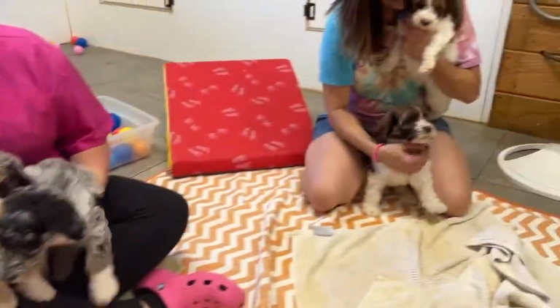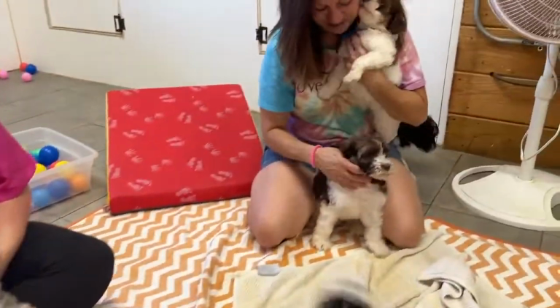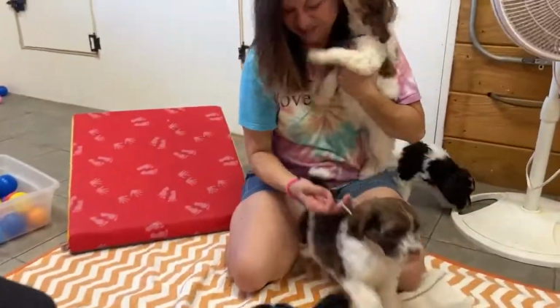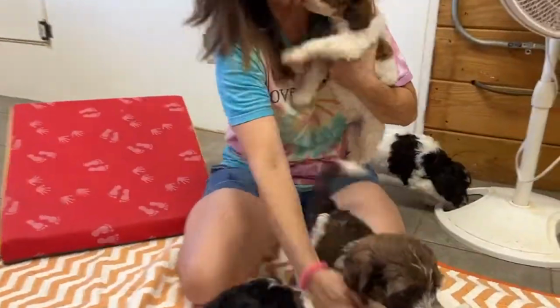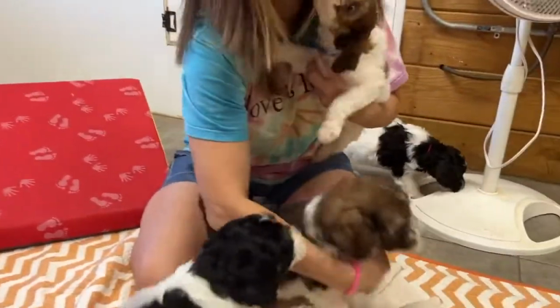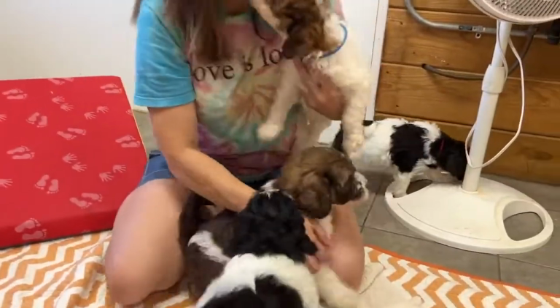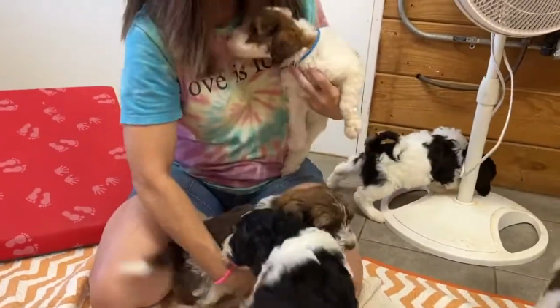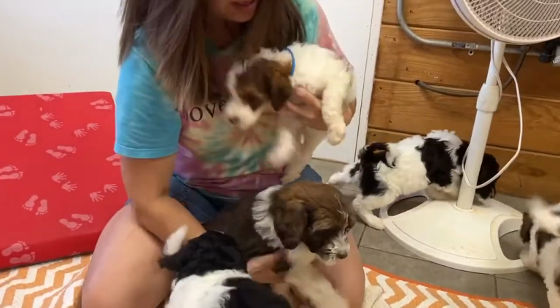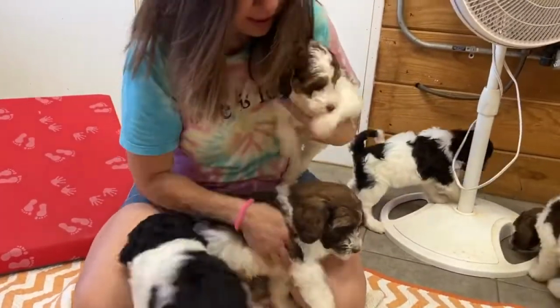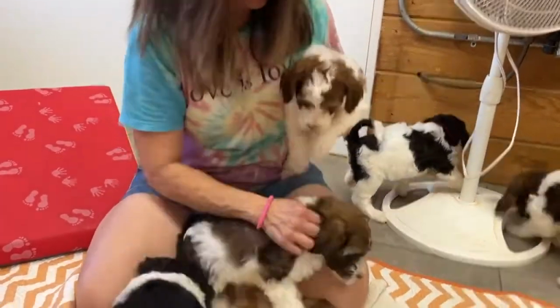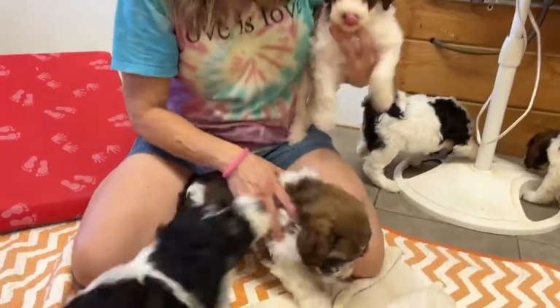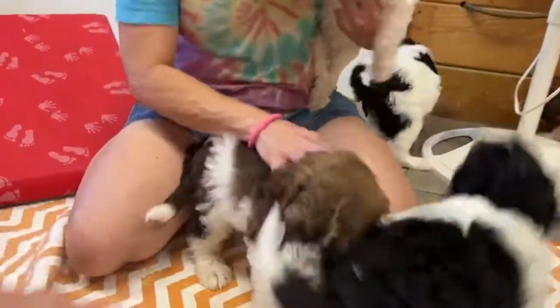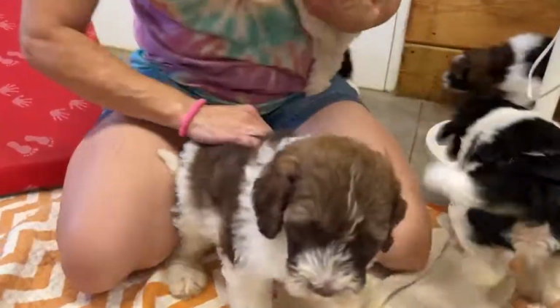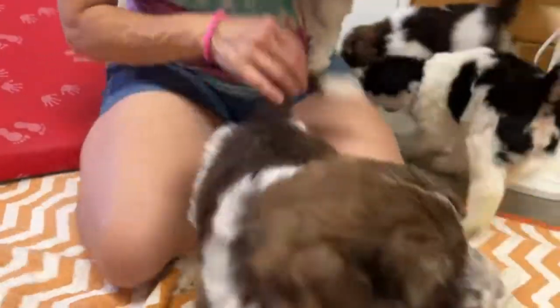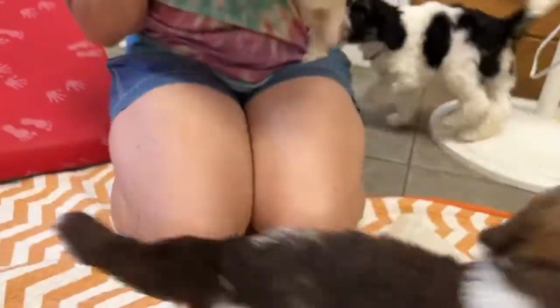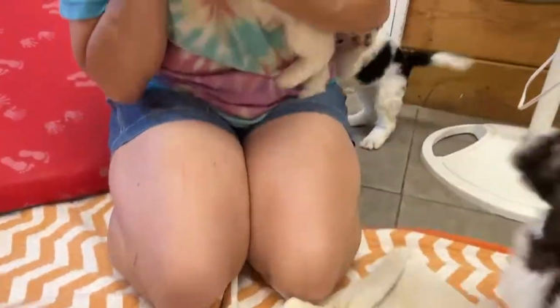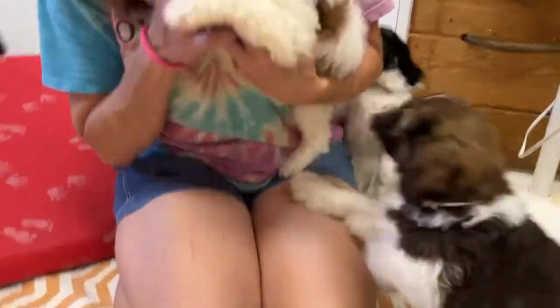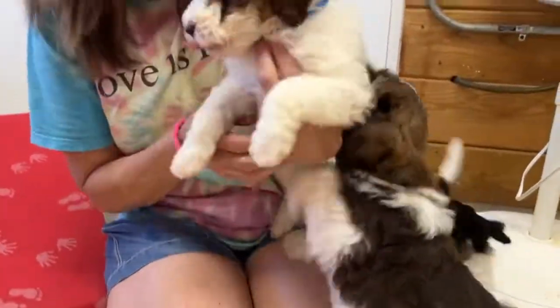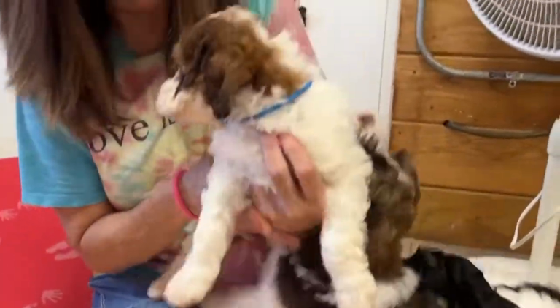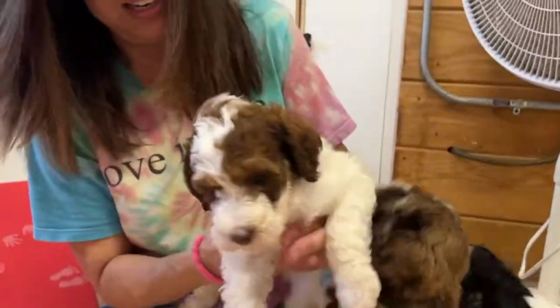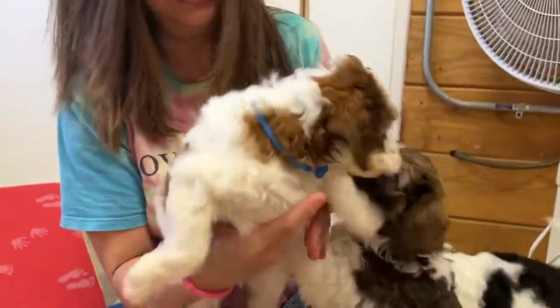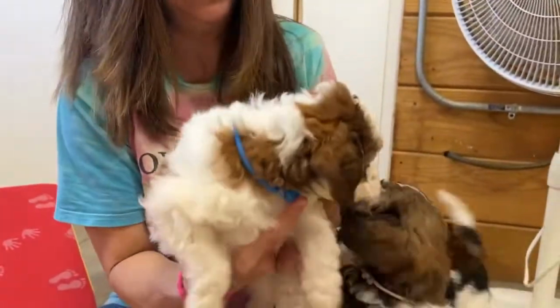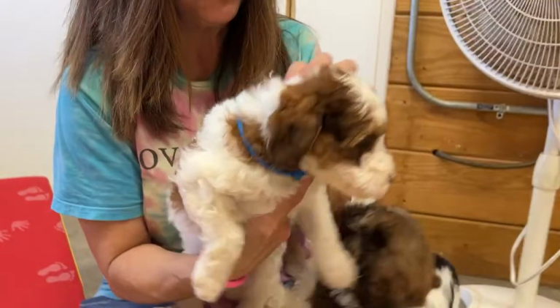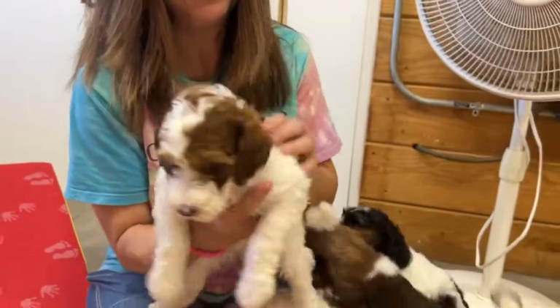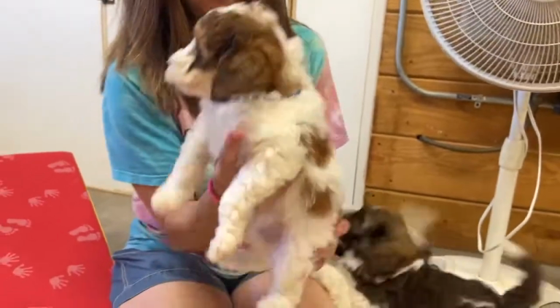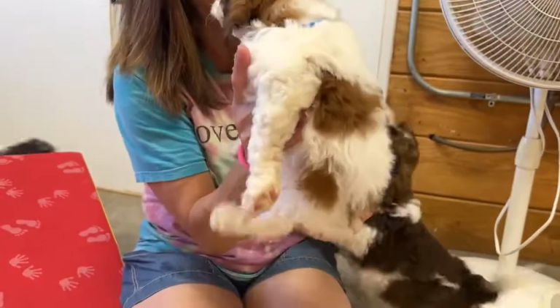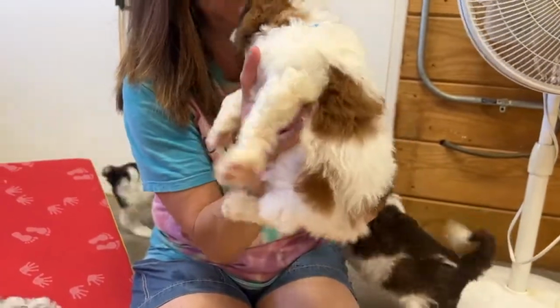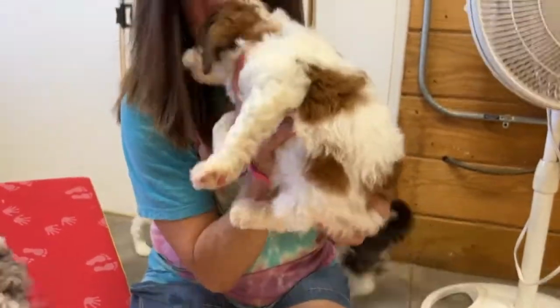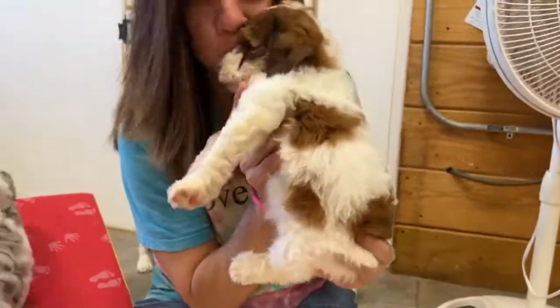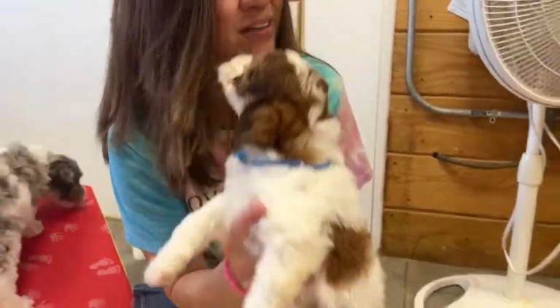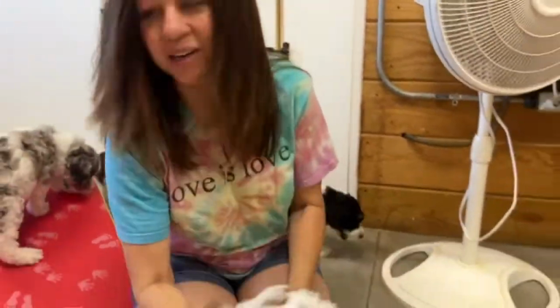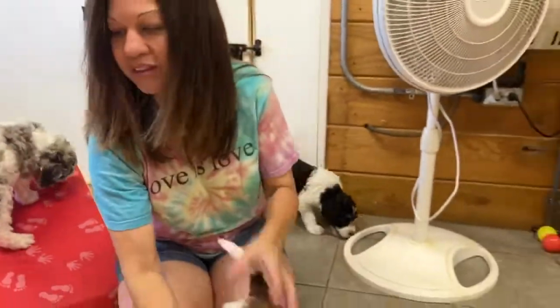And then over here, Gina, who do you have? I've got gray boy down here — he's ready to run. Hi buddy! And then blue boy. She just had gorgeous colors in this litter.